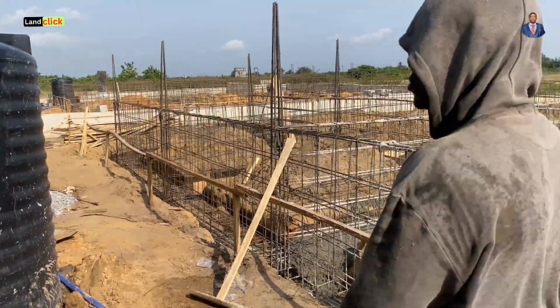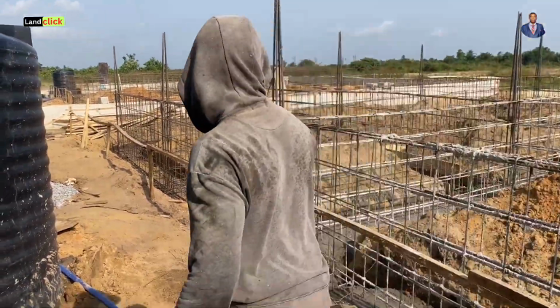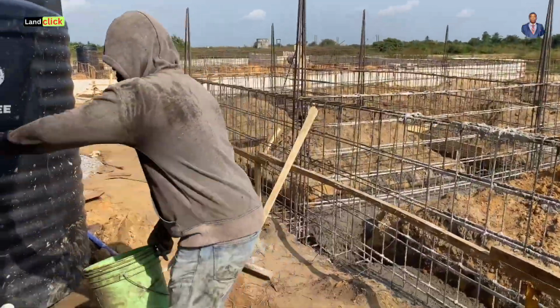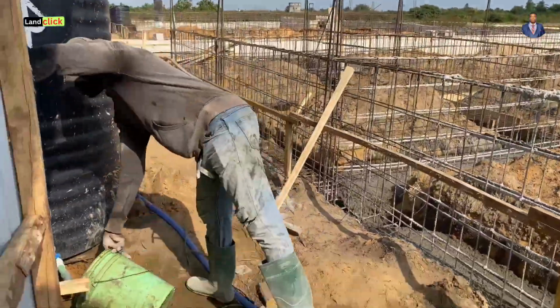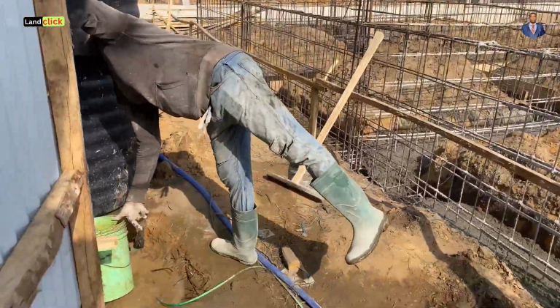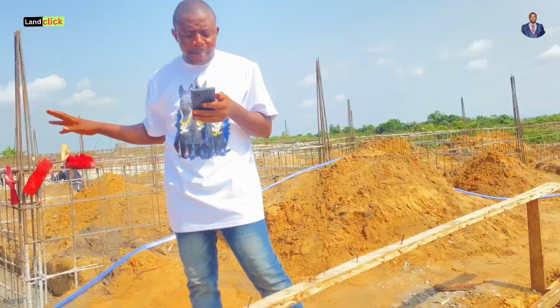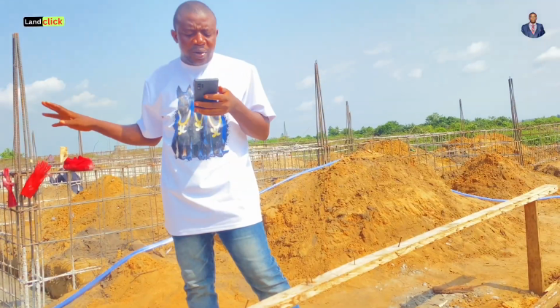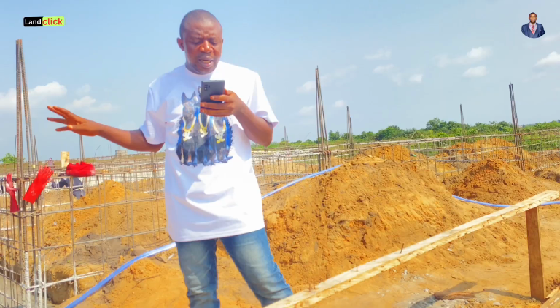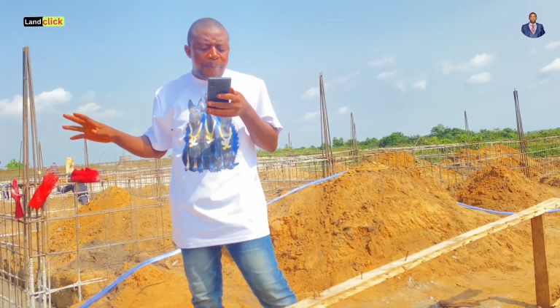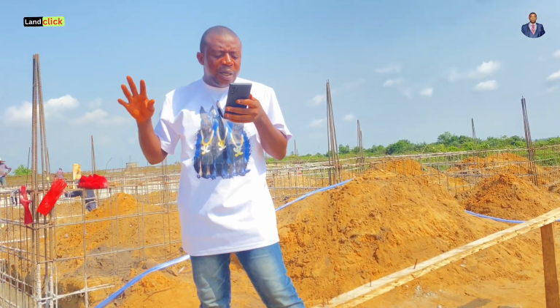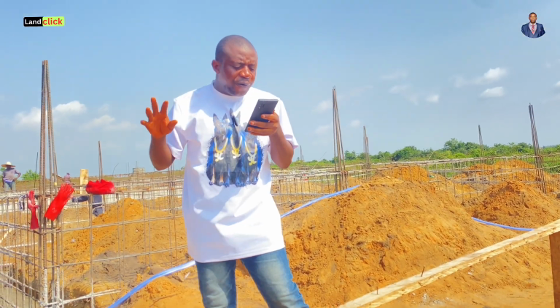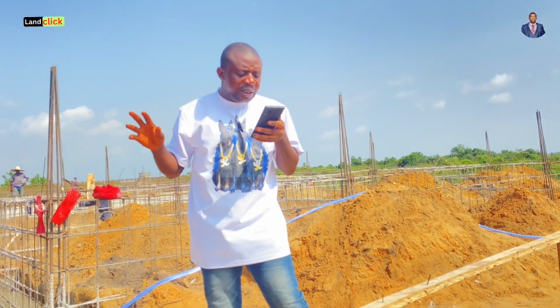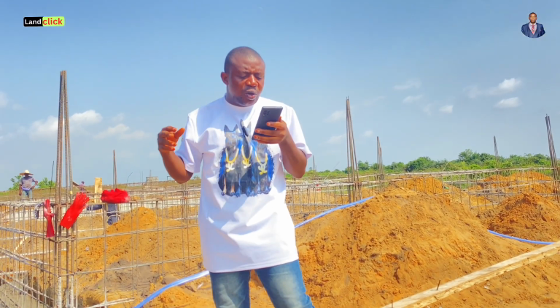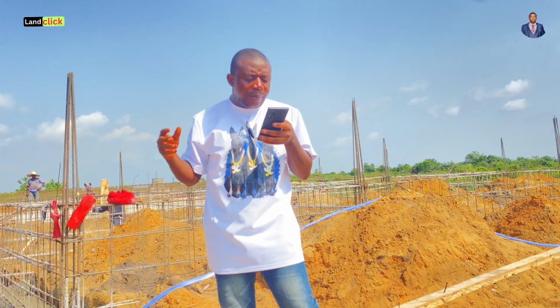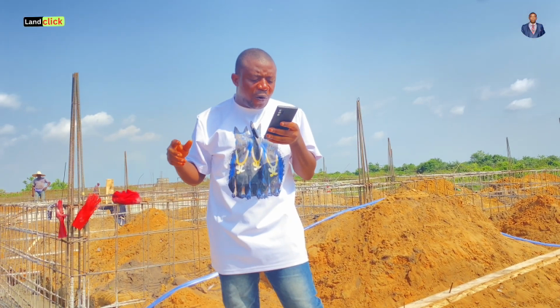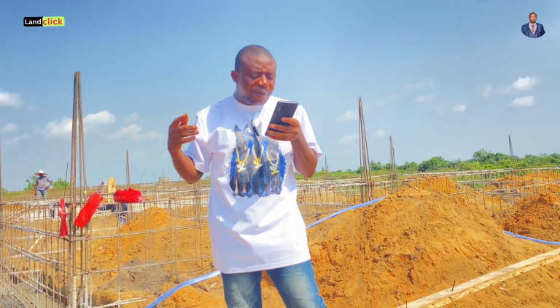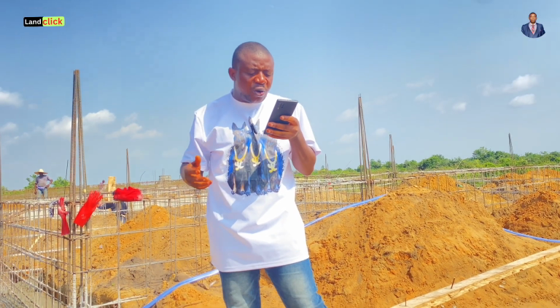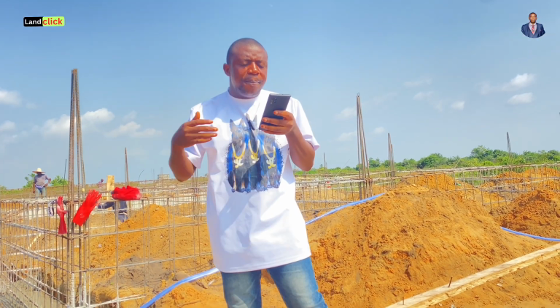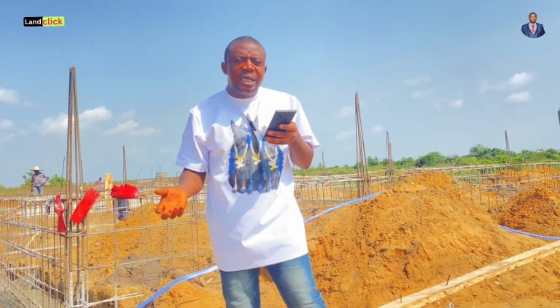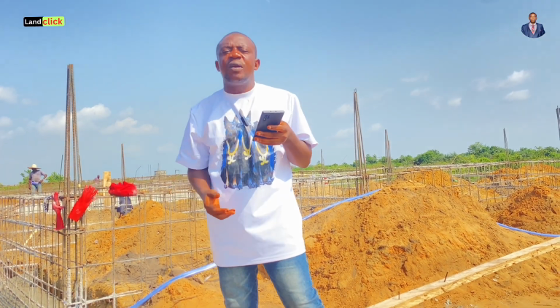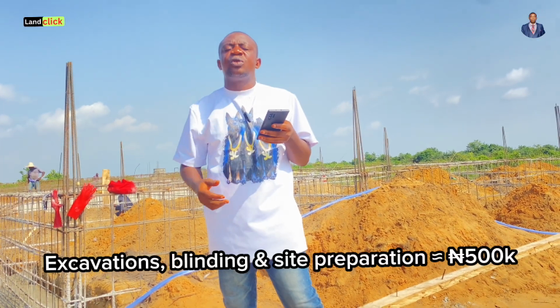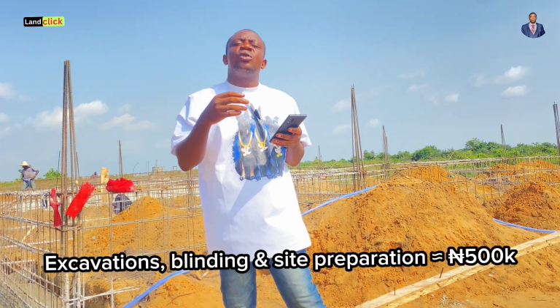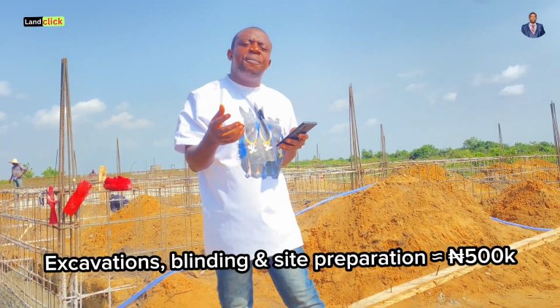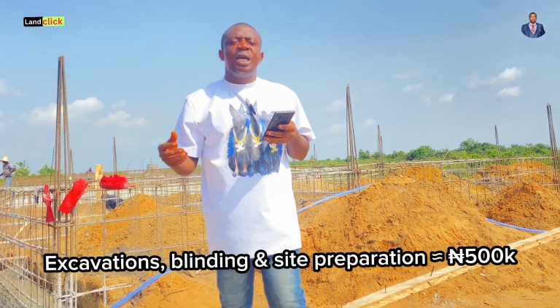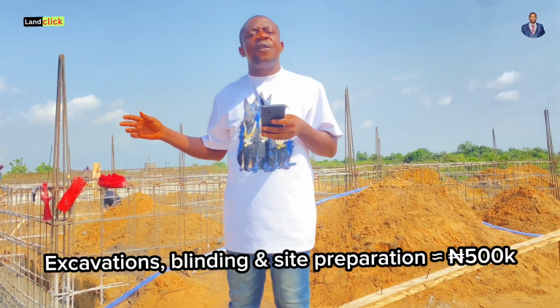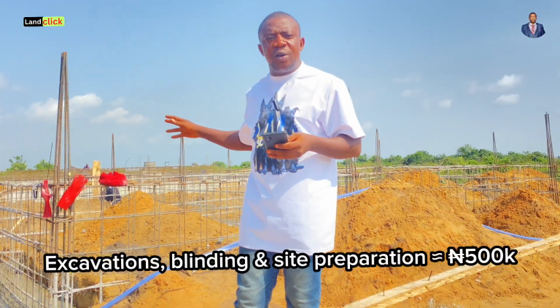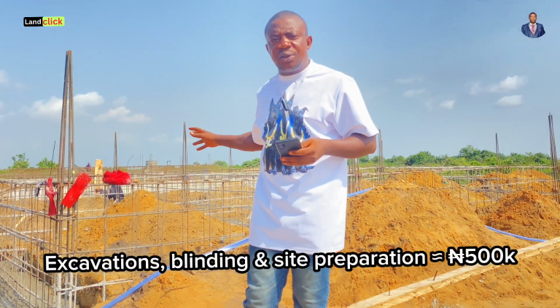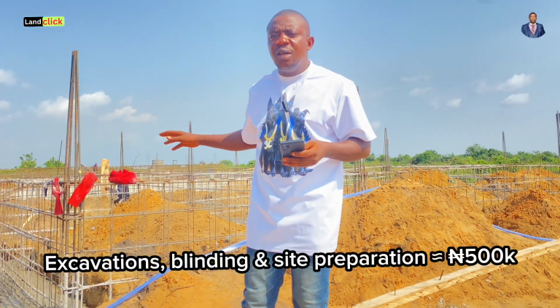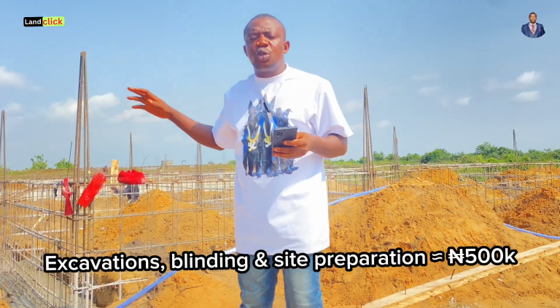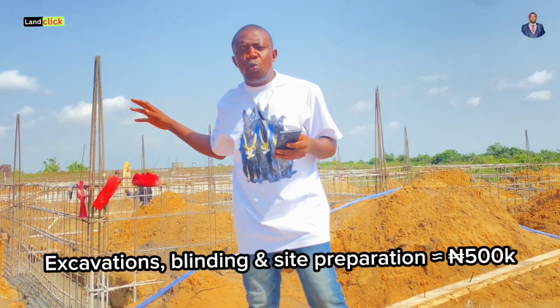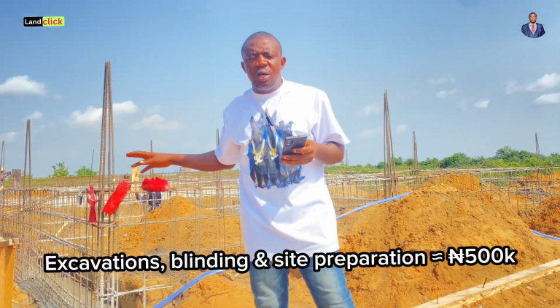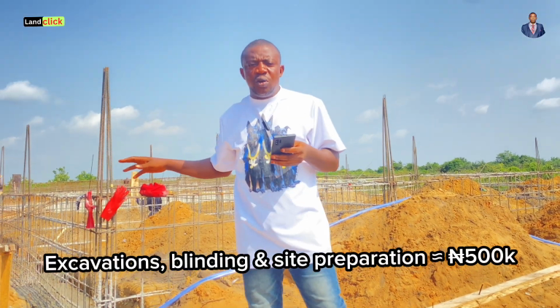Apart from the labor for casting, you also need labor for excavation, blinding, and related work. Keep another 500,000 naira for excavation and blinding.